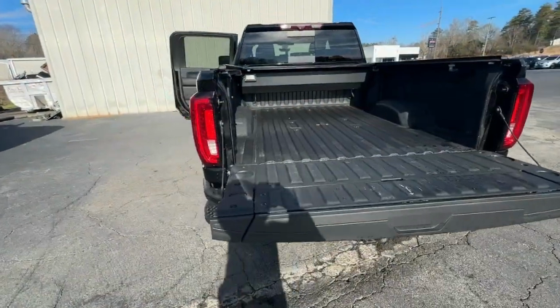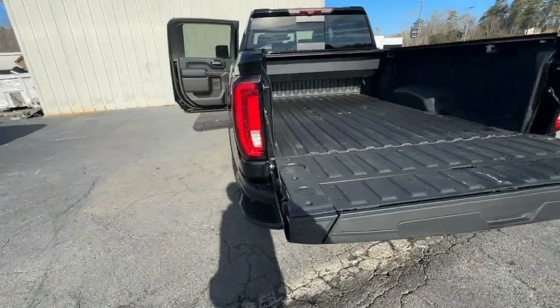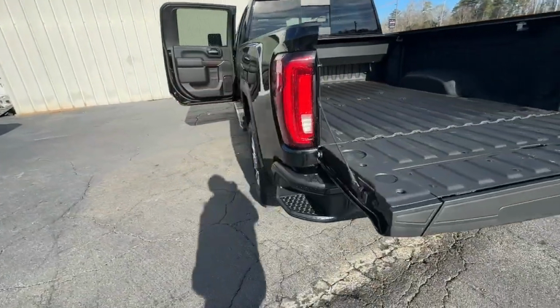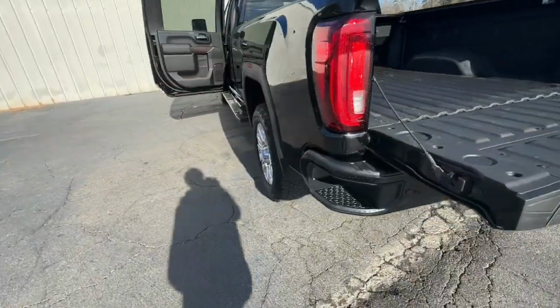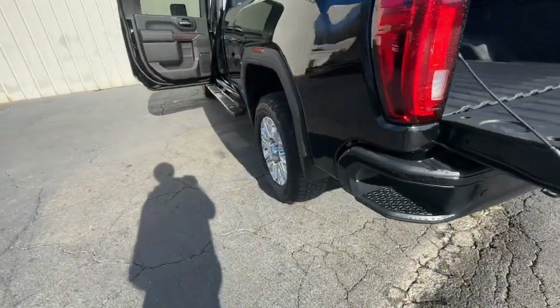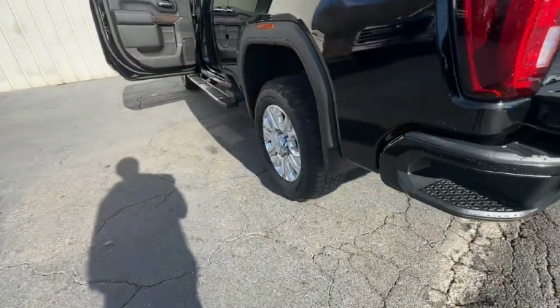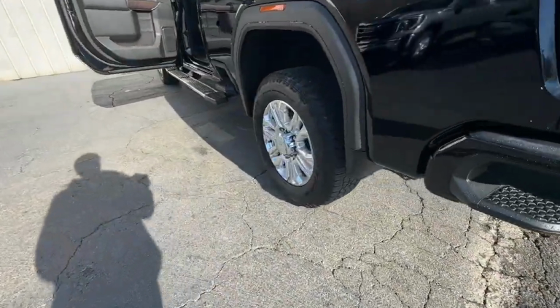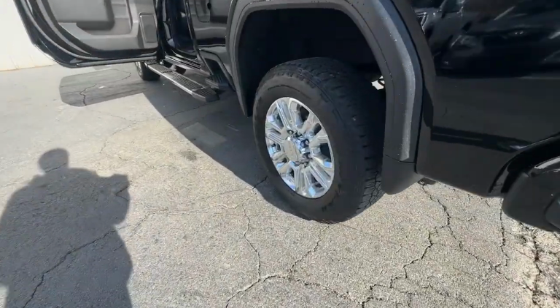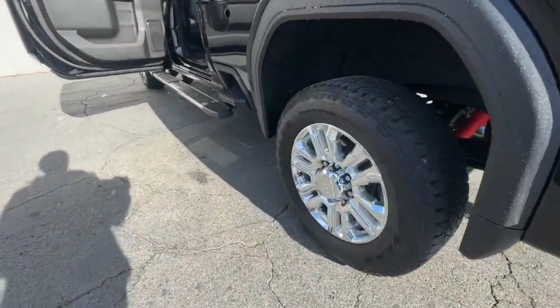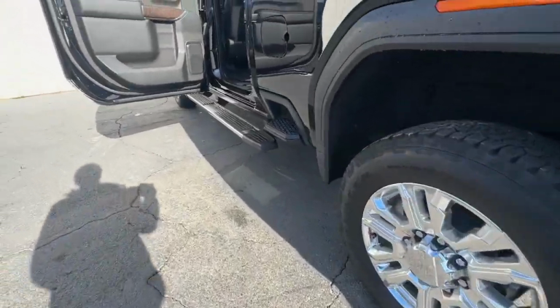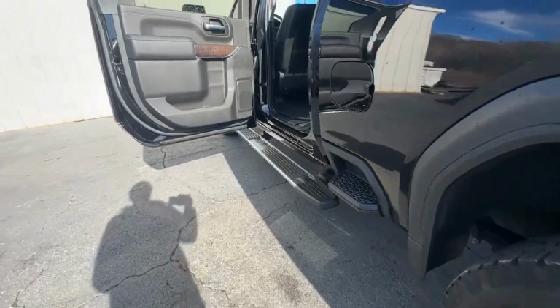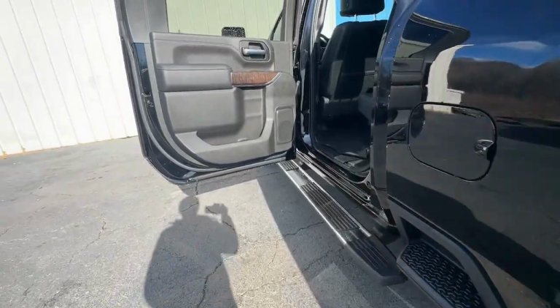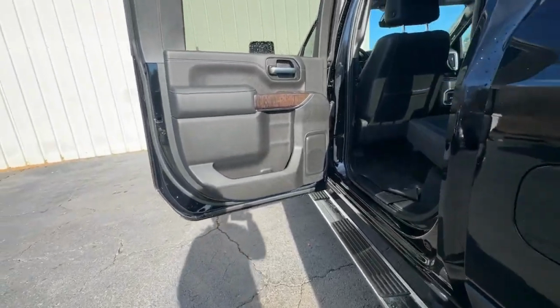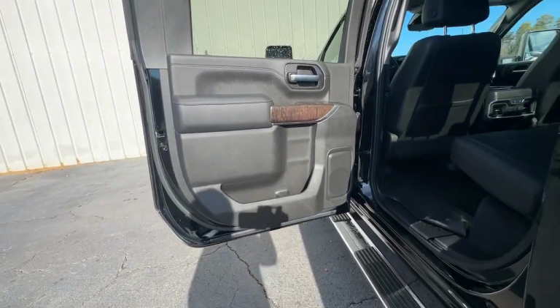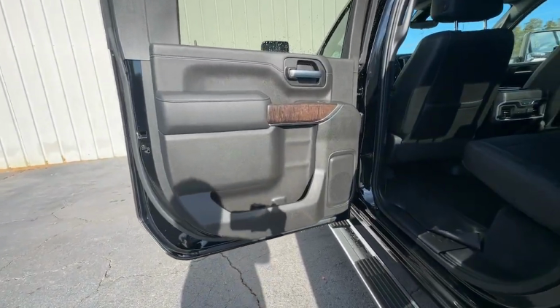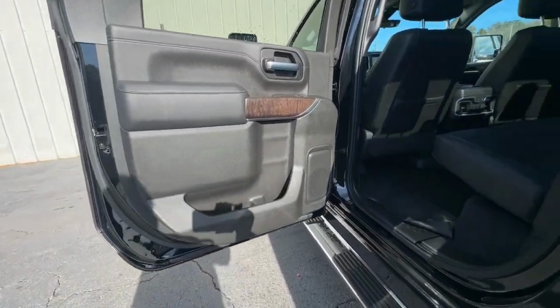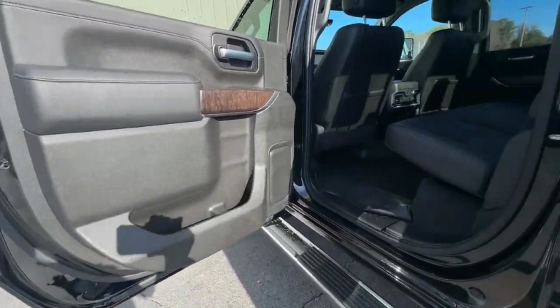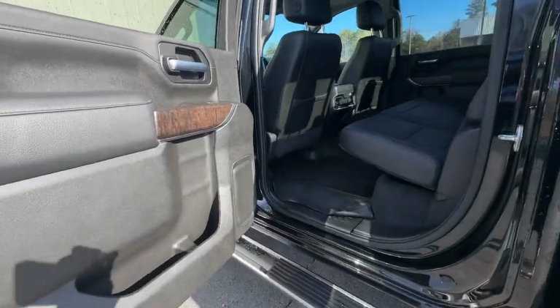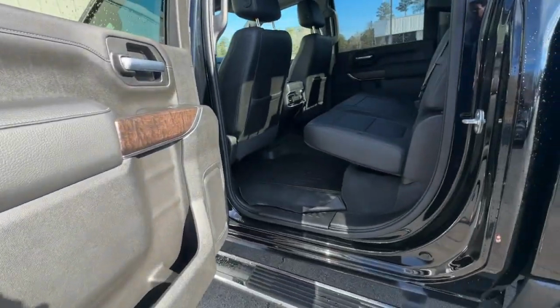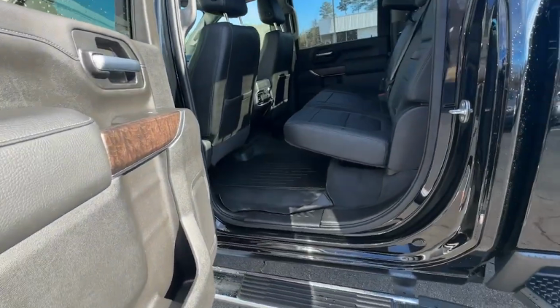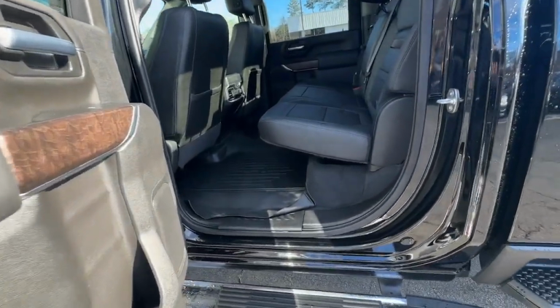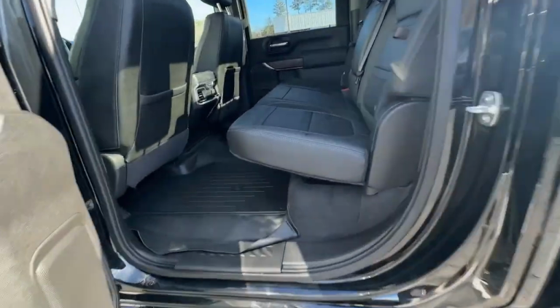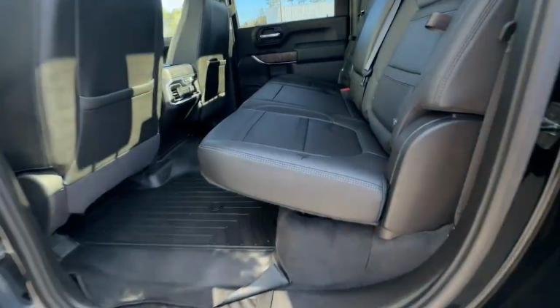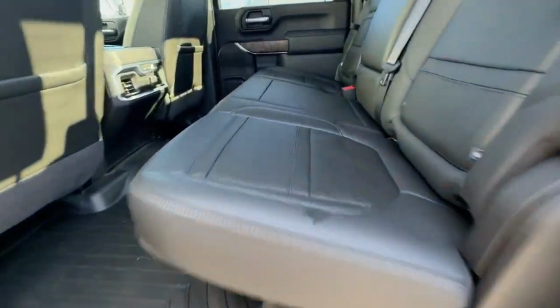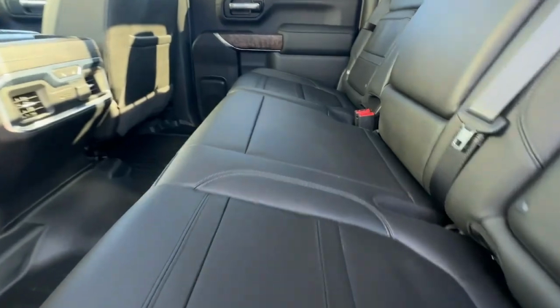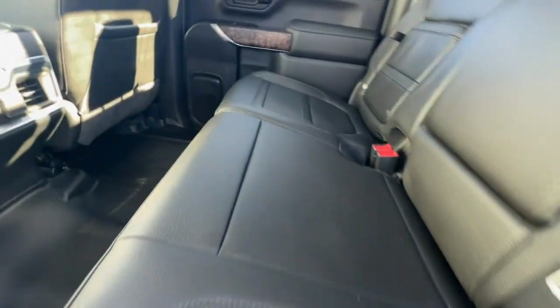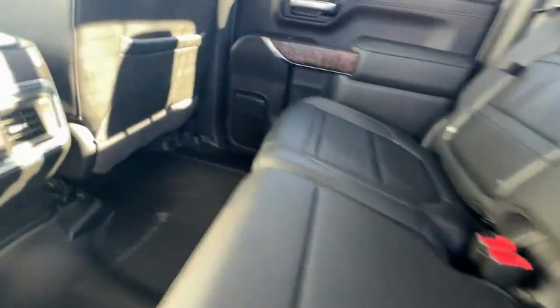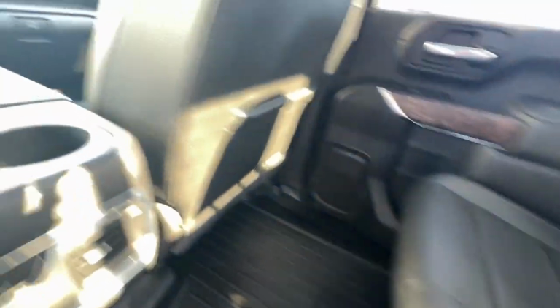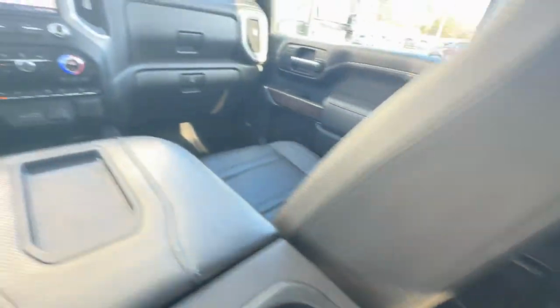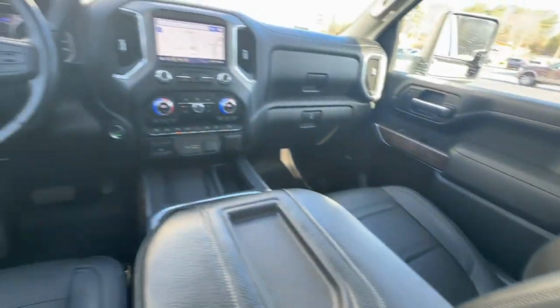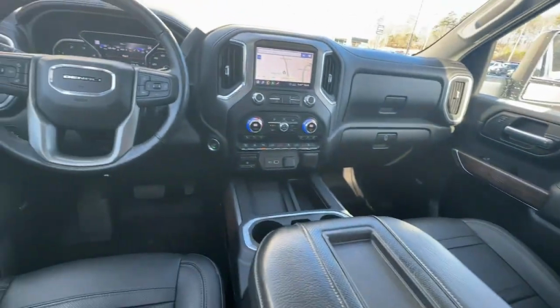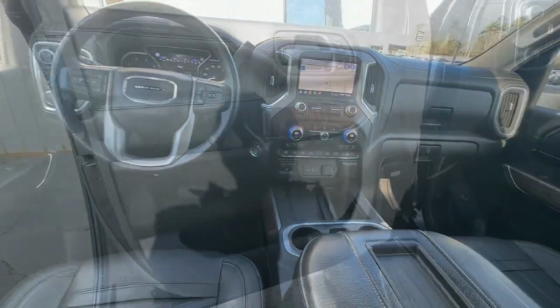Heated steering wheel, head-up display, Apple CarPlay and/or Android Auto, heated and/or cooled front seats, pre-collision system, wireless charging station, lane departure warning.